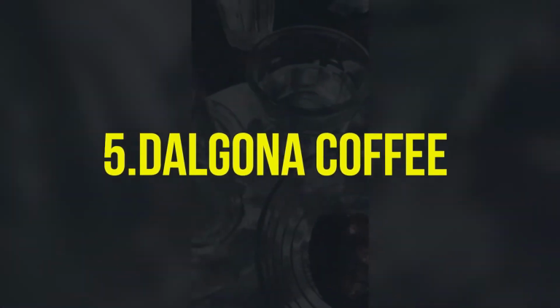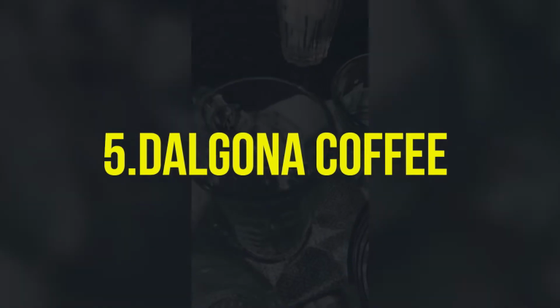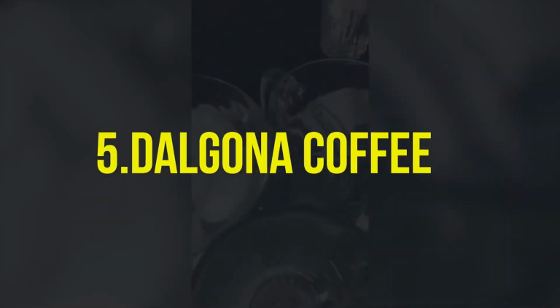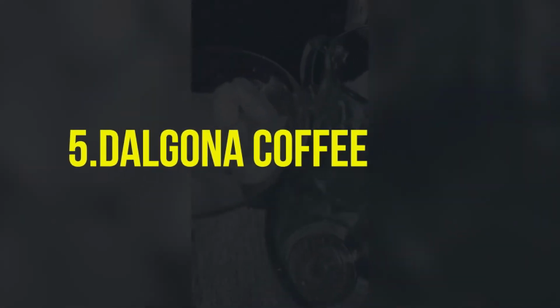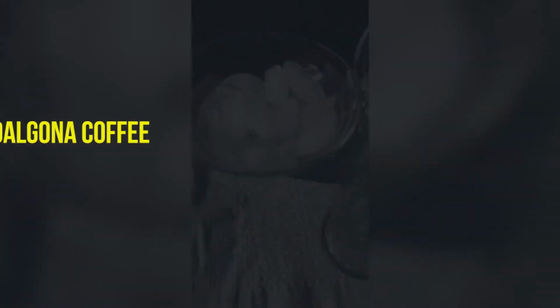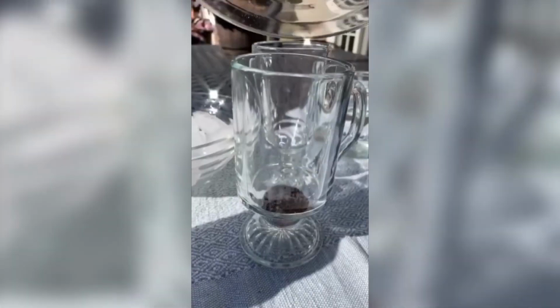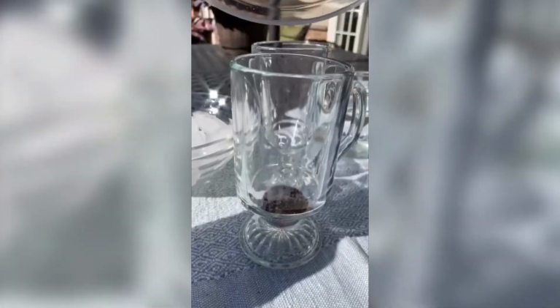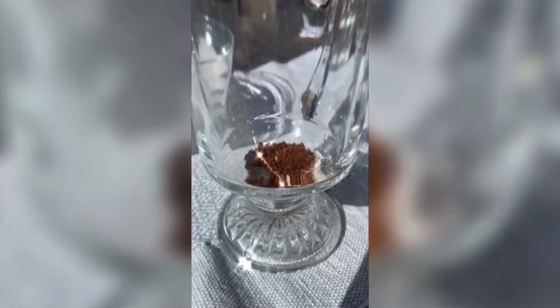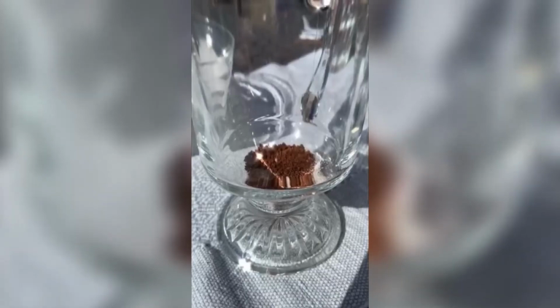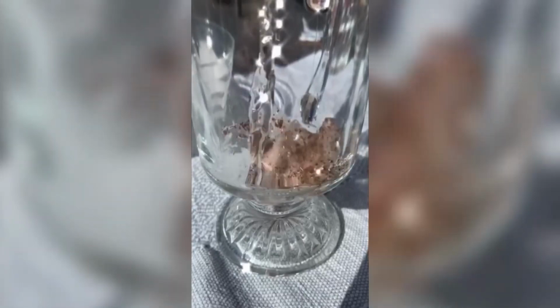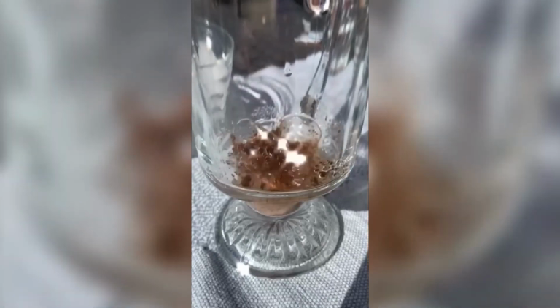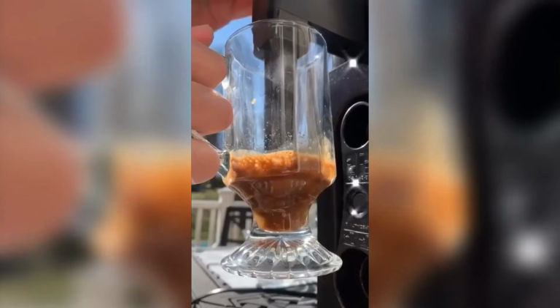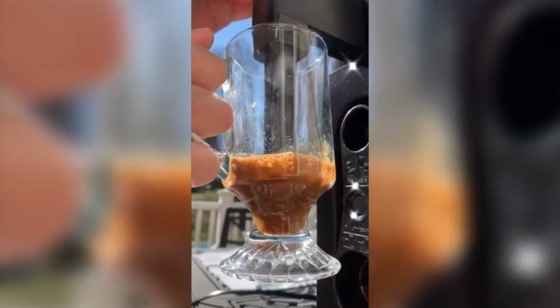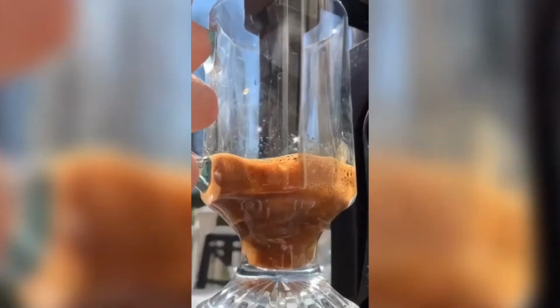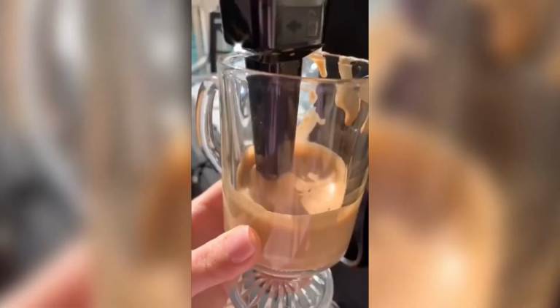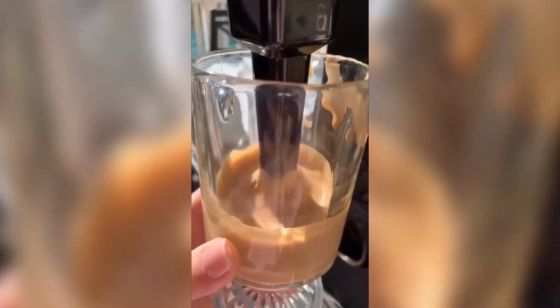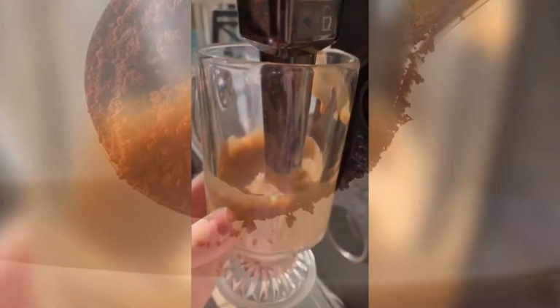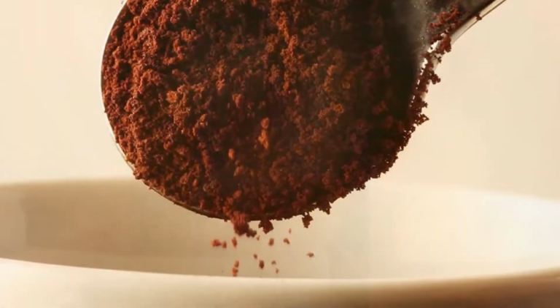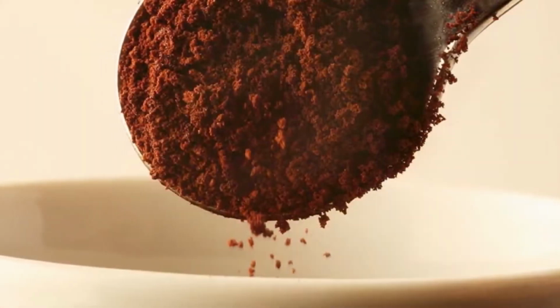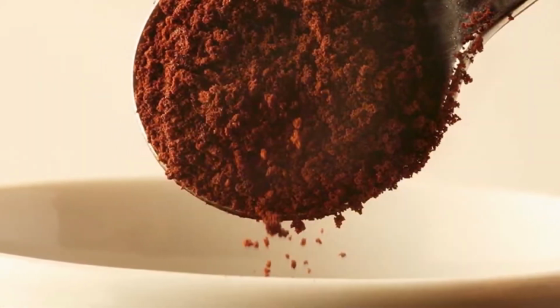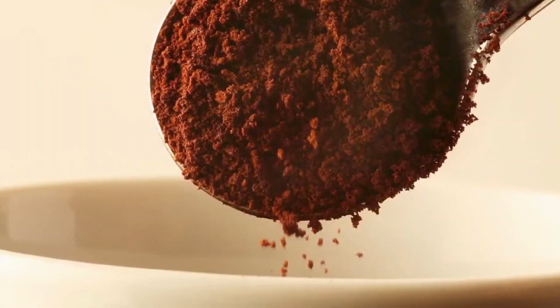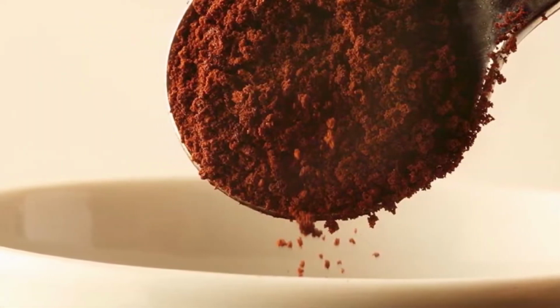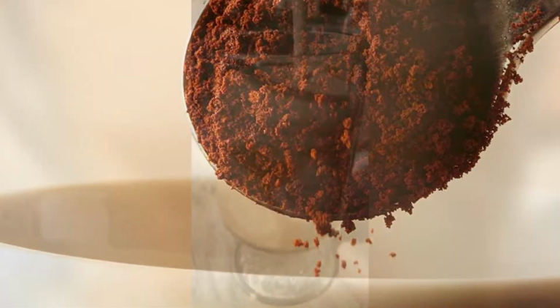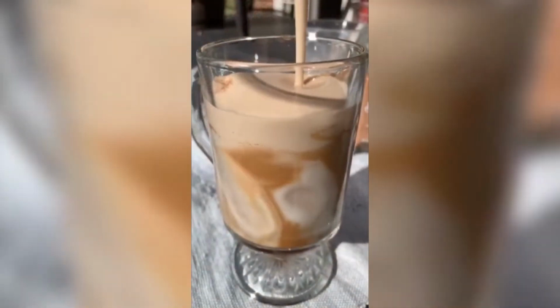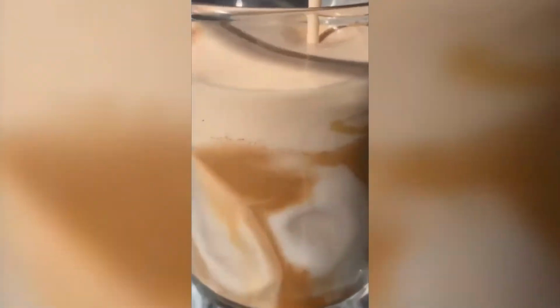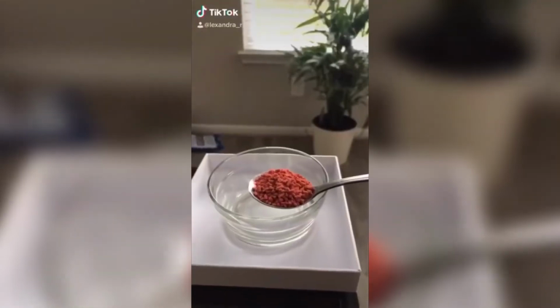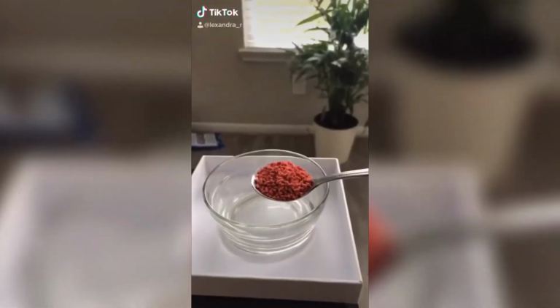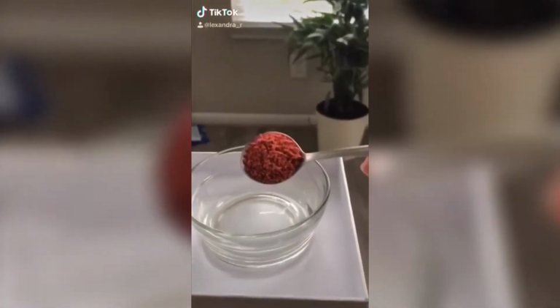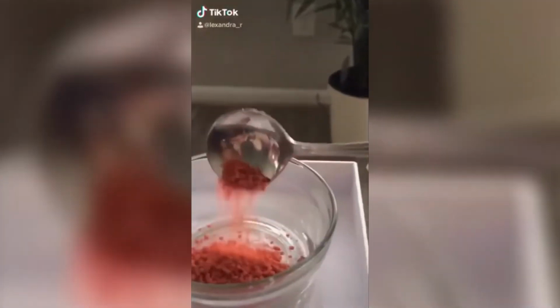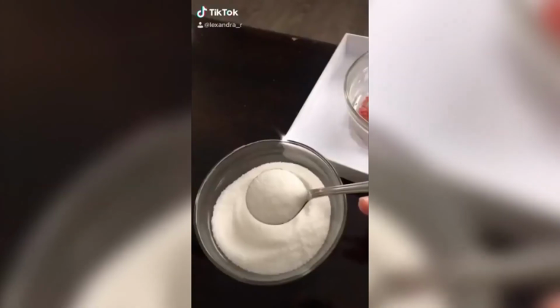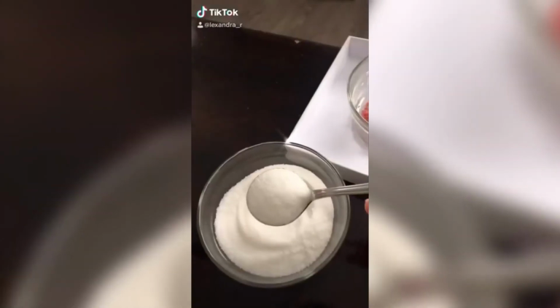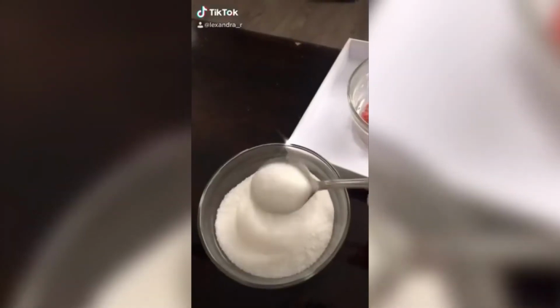Number 5: Dalgona Coffee. Dalgona coffee started as a TikTok trend and quickly became a staple in our kitchens. All you need is instant coffee, sugar, and water, and a little elbow grease to make this fluffy, perfectly sweetened caffeine treat.